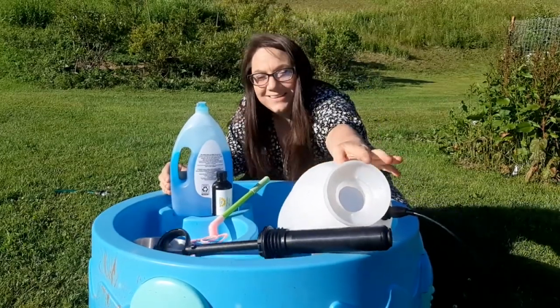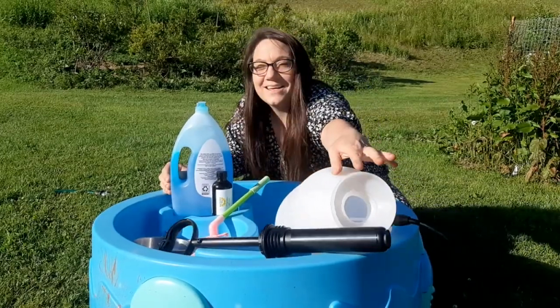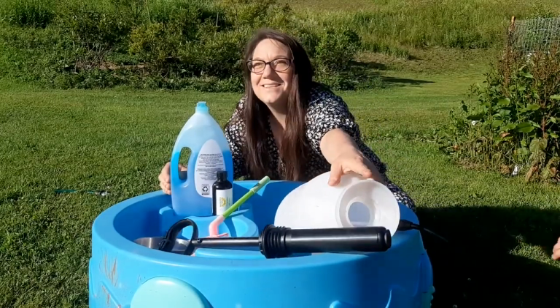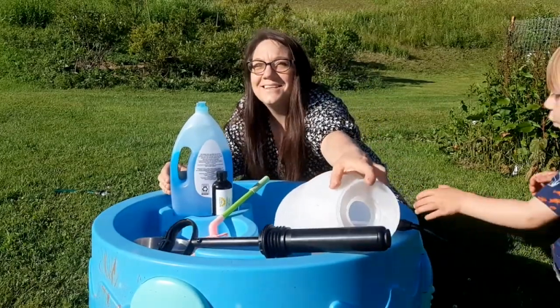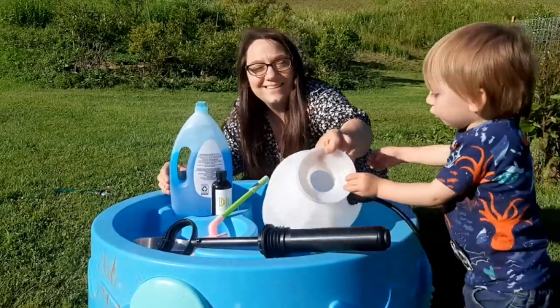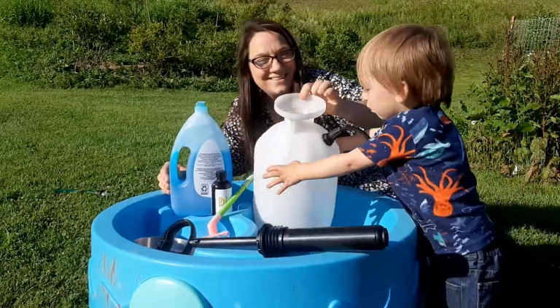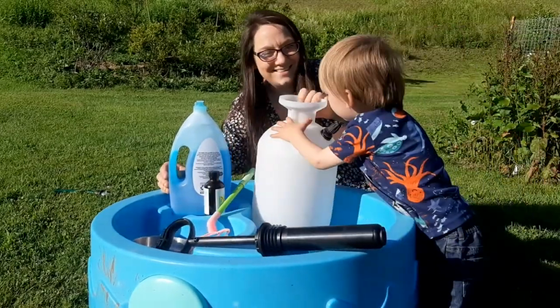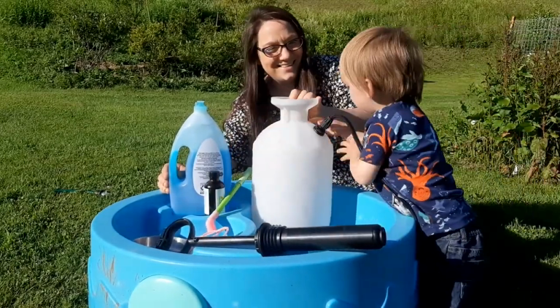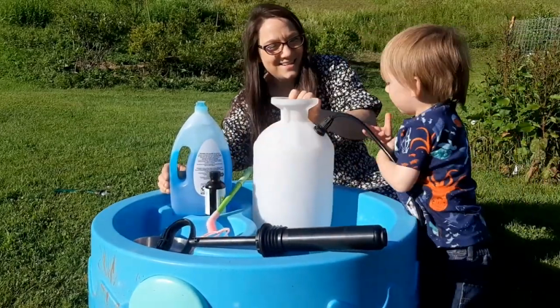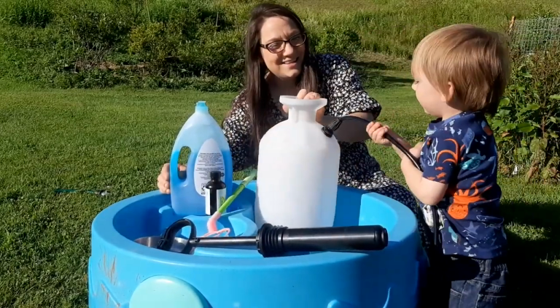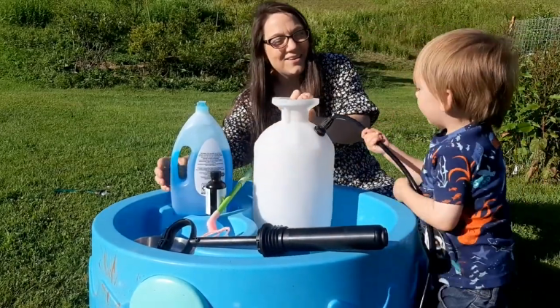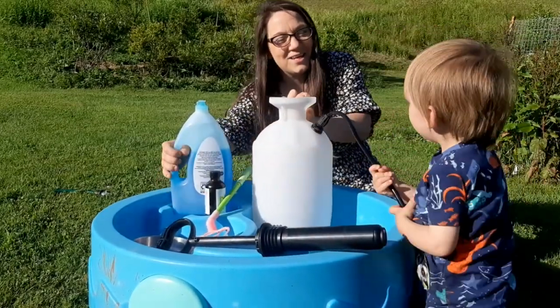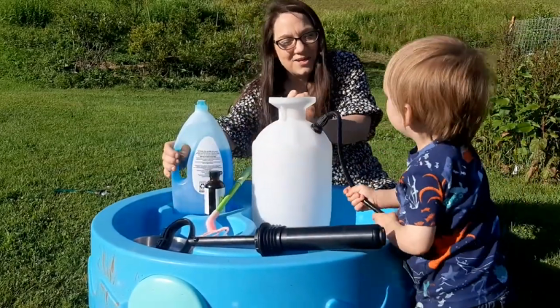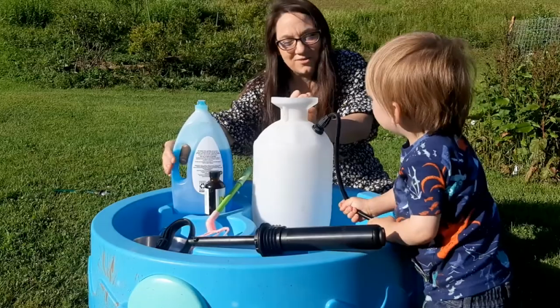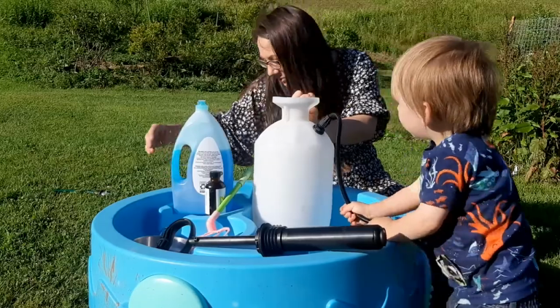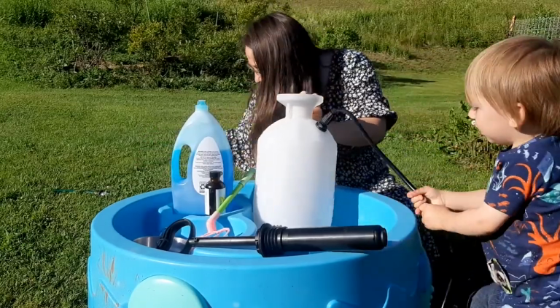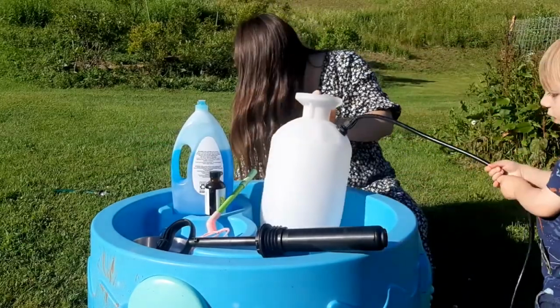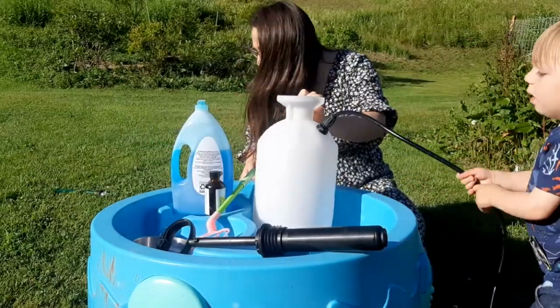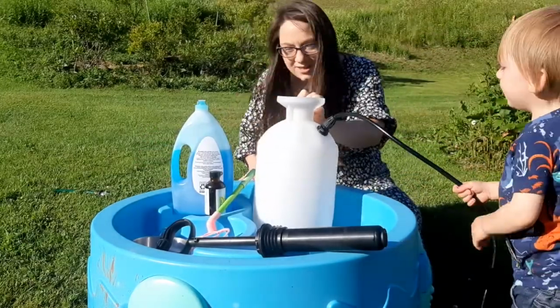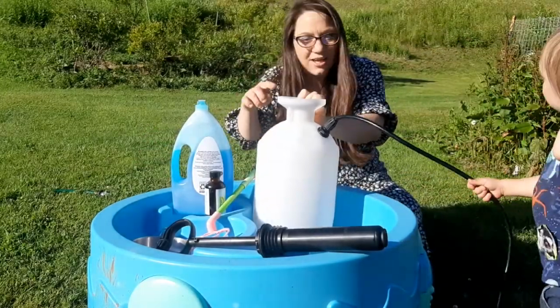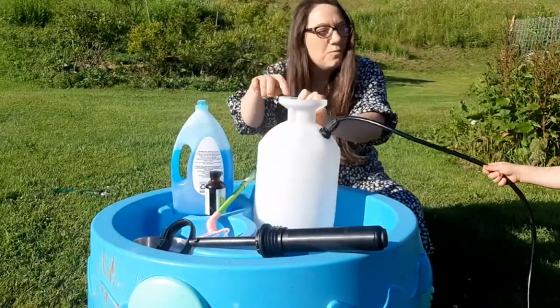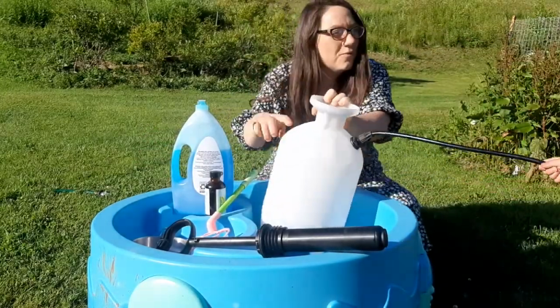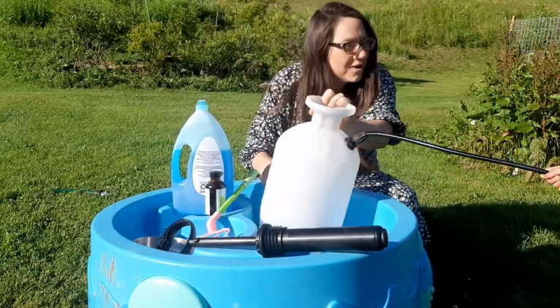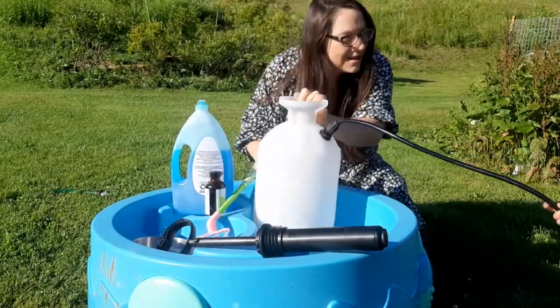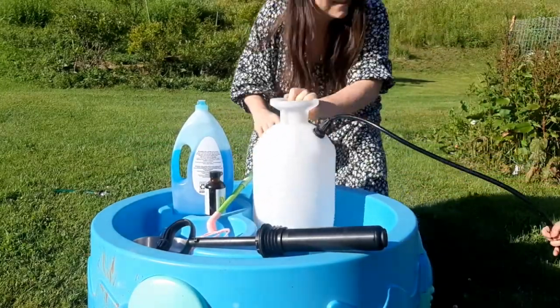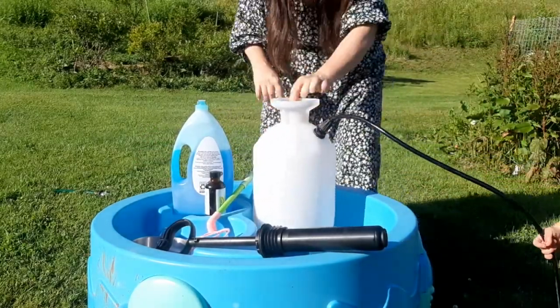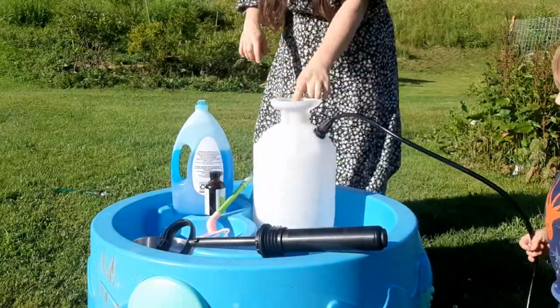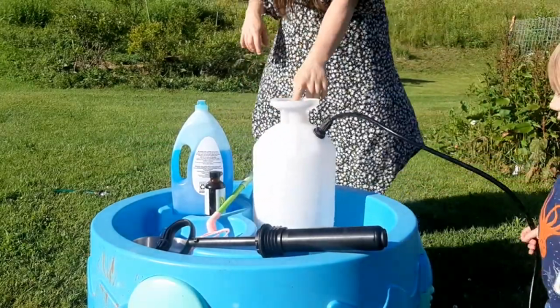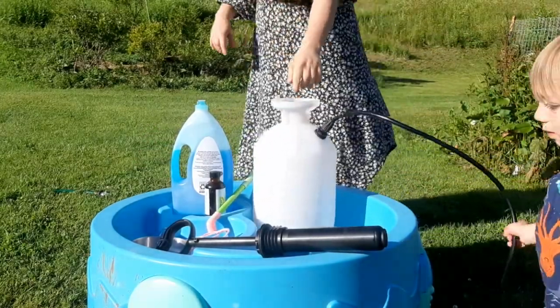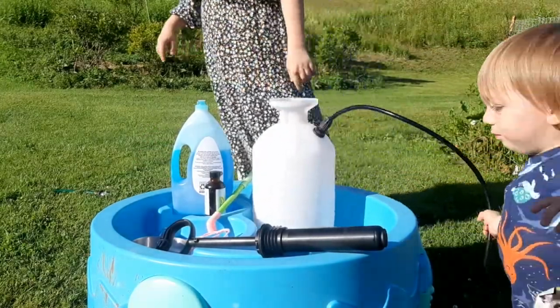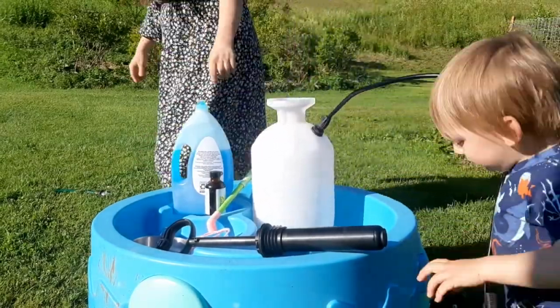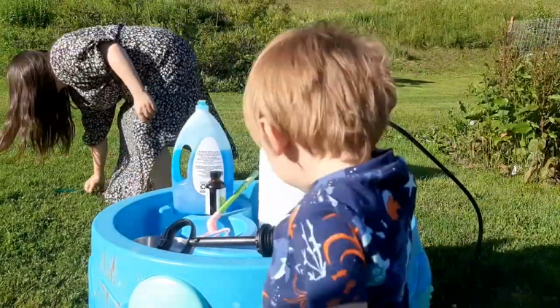This solution is powerful enough to wipe out cucumber beetles, yet so safe you could have your toddler help you, if you're up for that challenge.